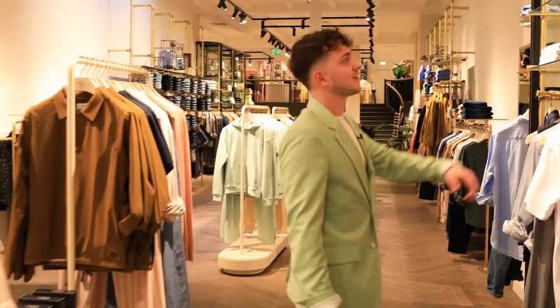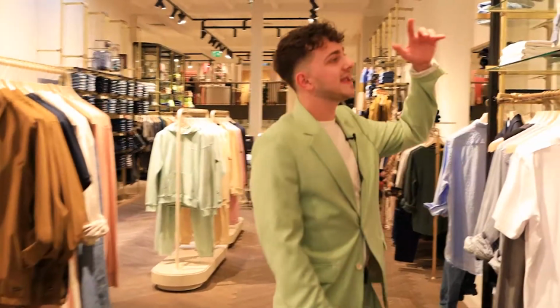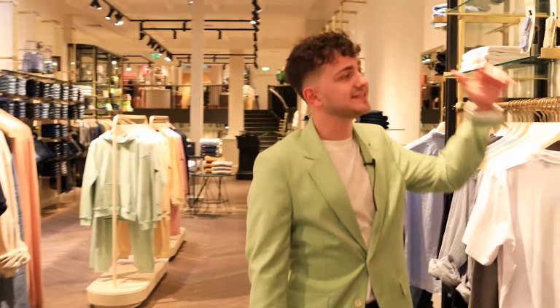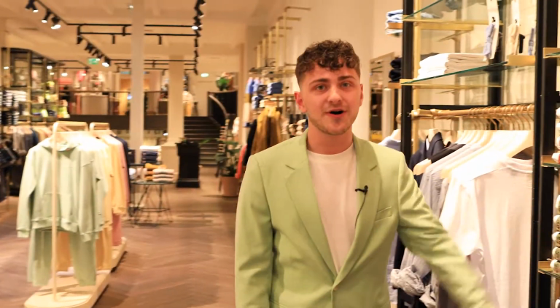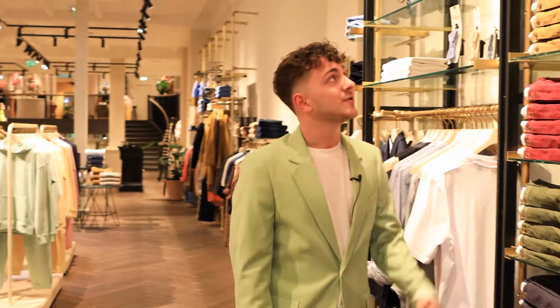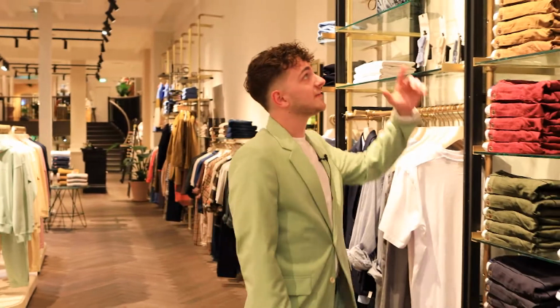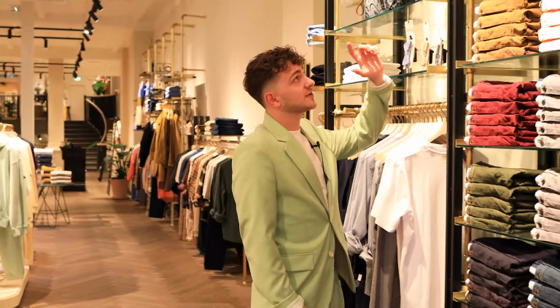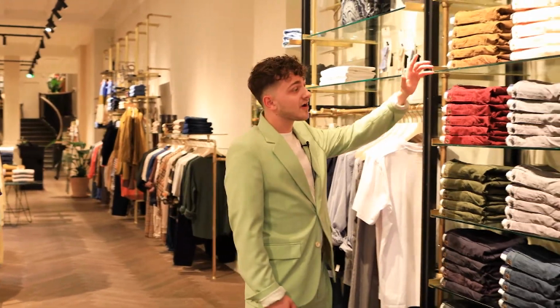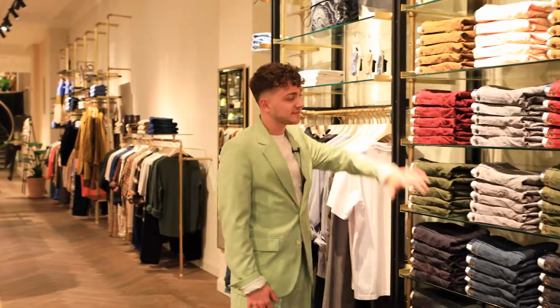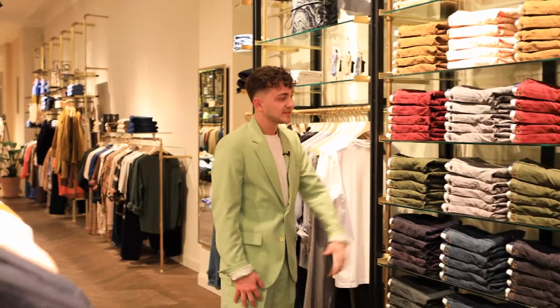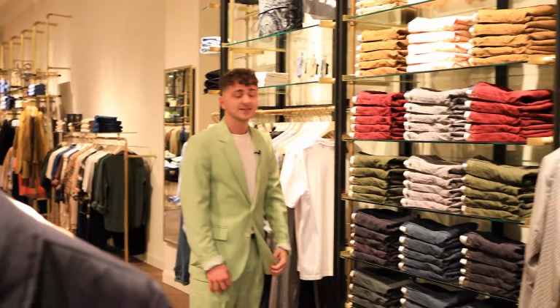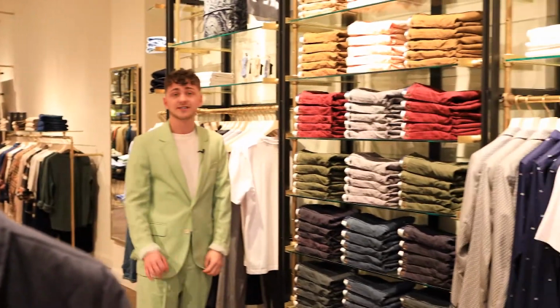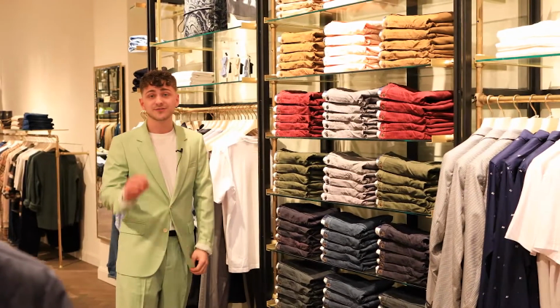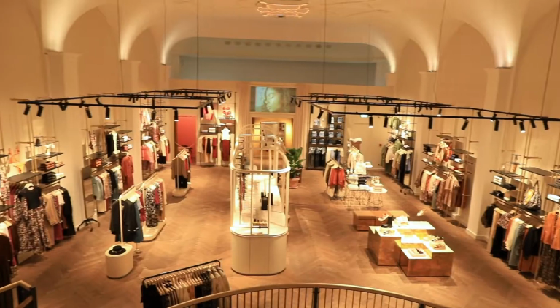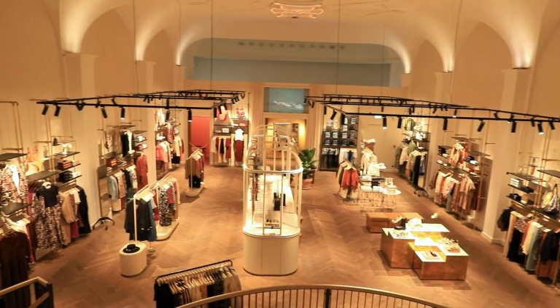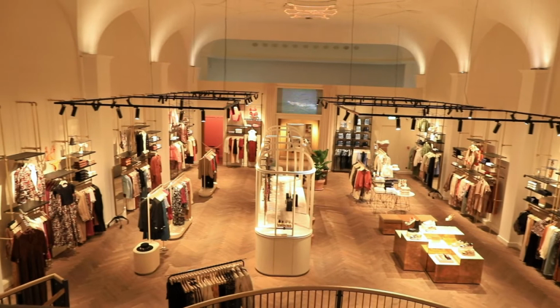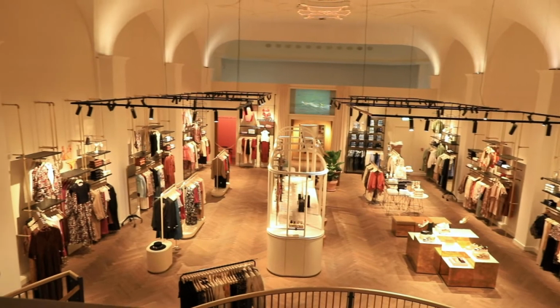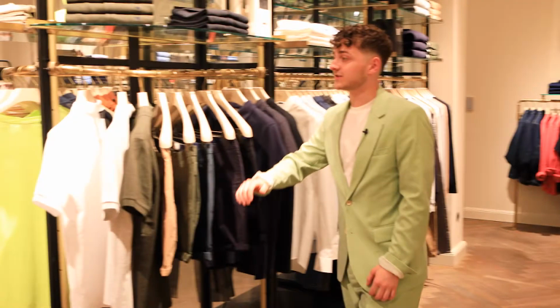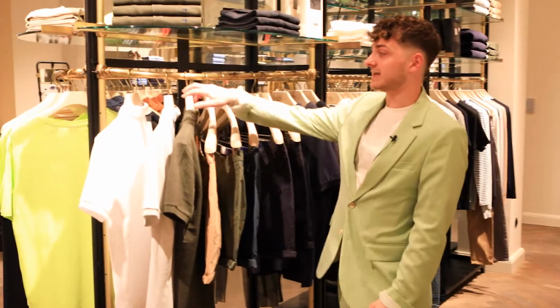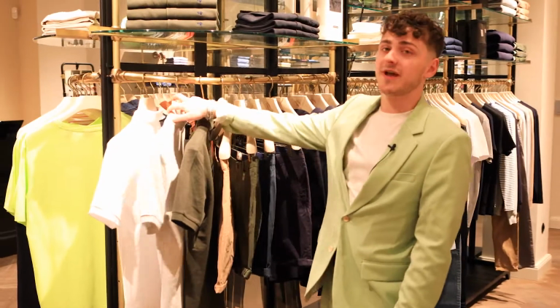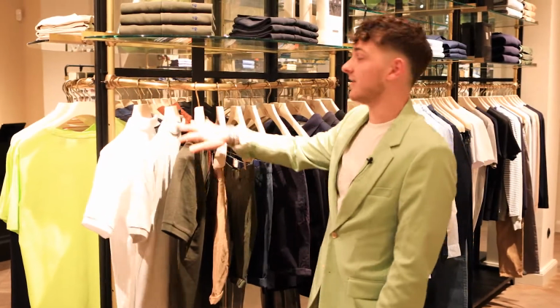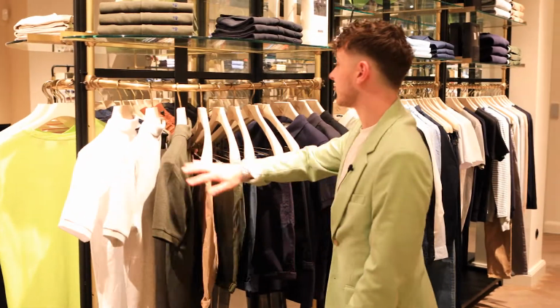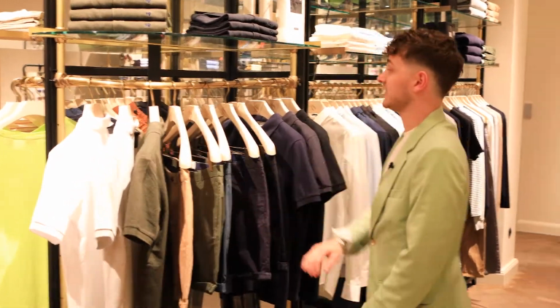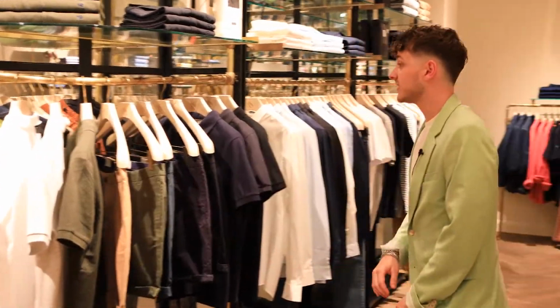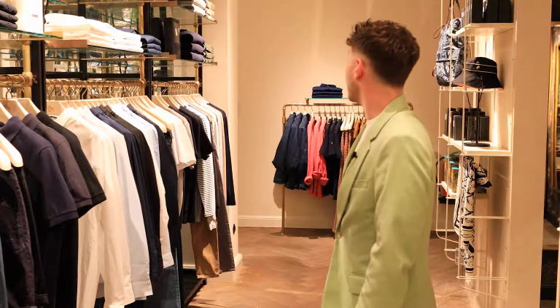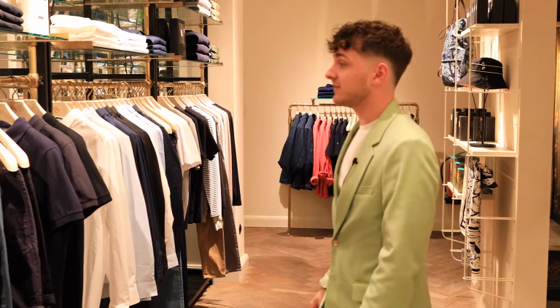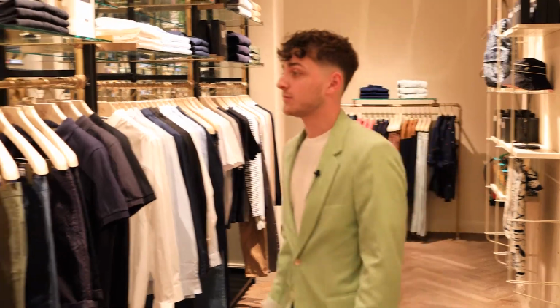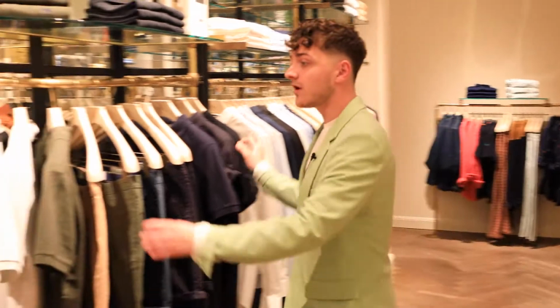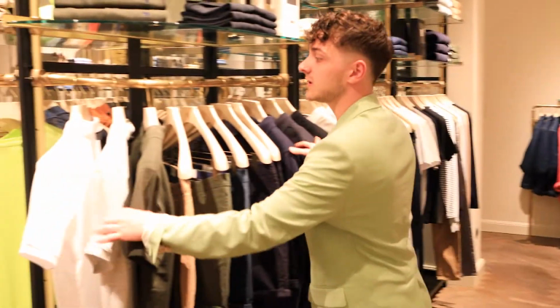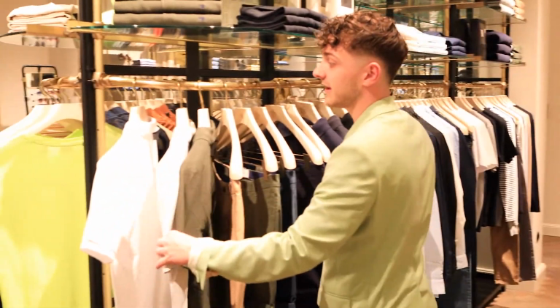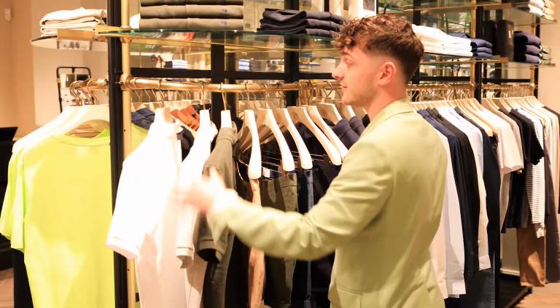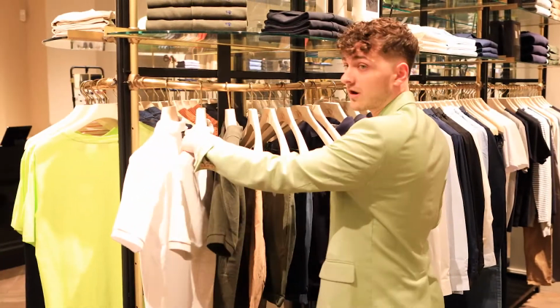Our amazing chino wall. We do have different colors and fits. It's always an icon for your wardrobe. What I love about Scotch & Soda is that we have a lot of essentials. We have different polos in different colors.